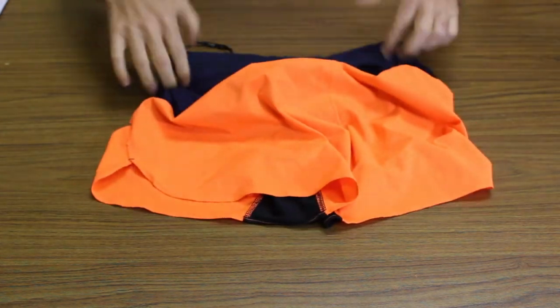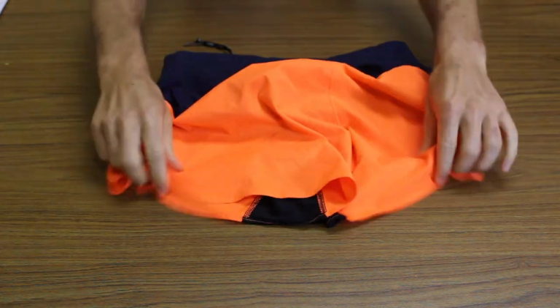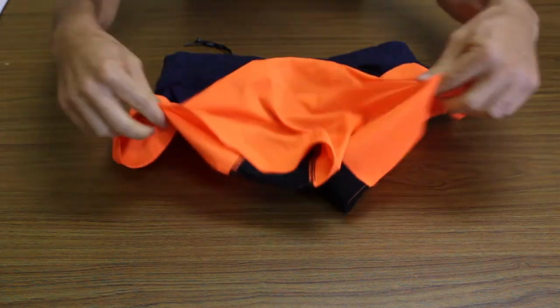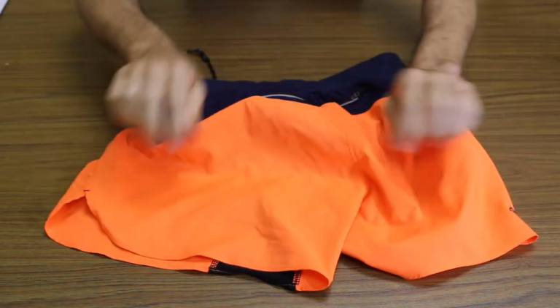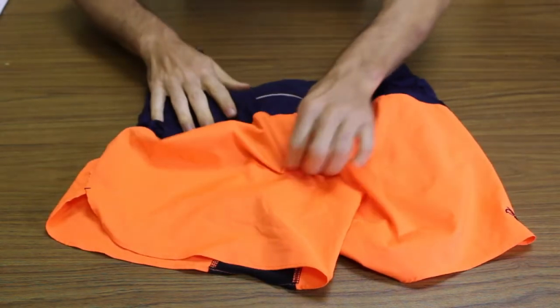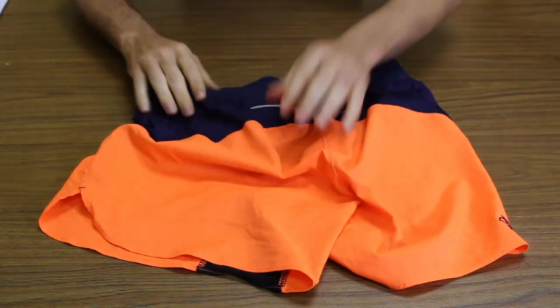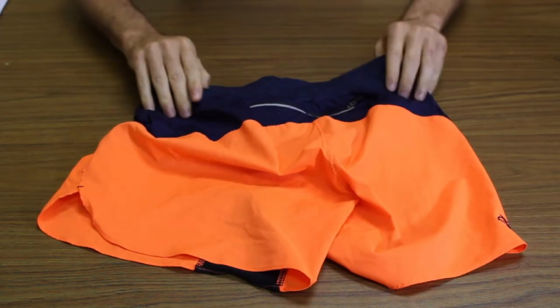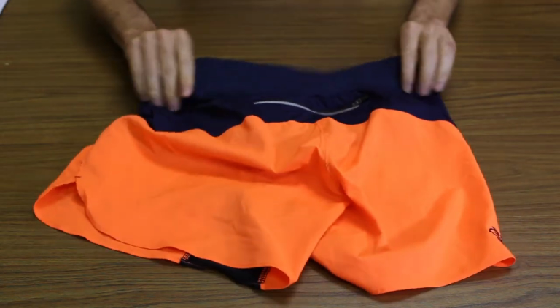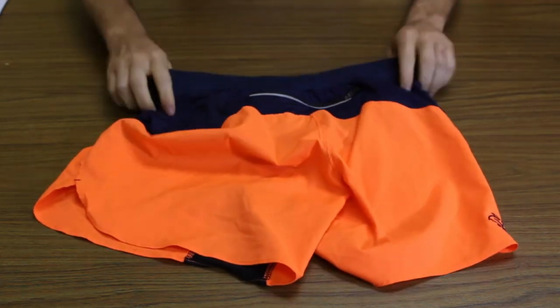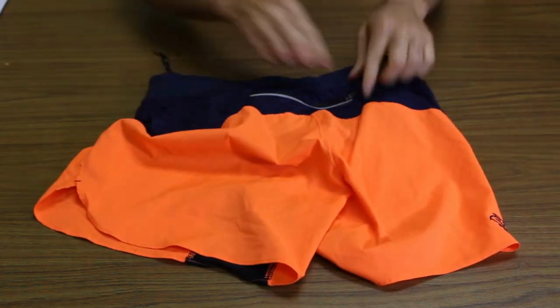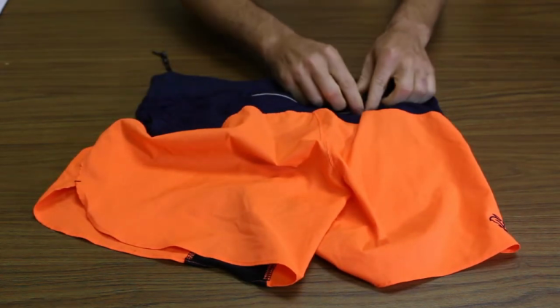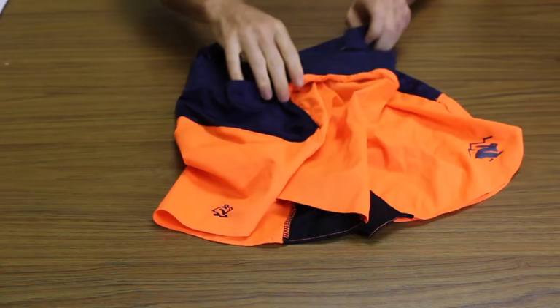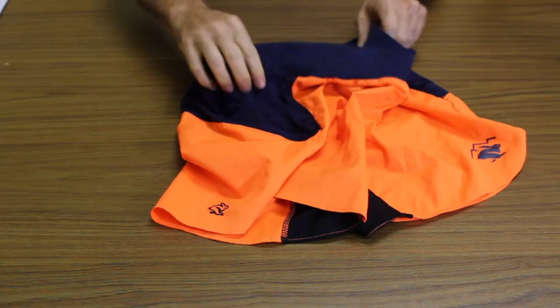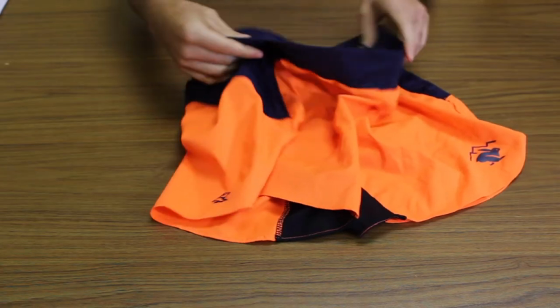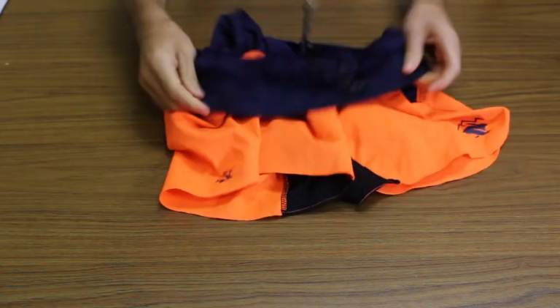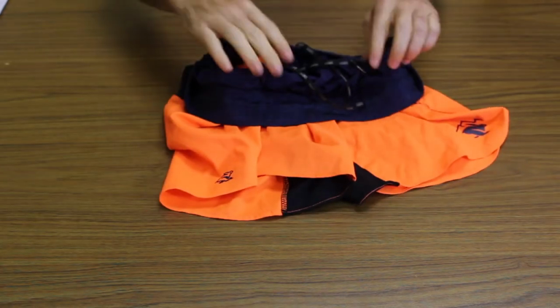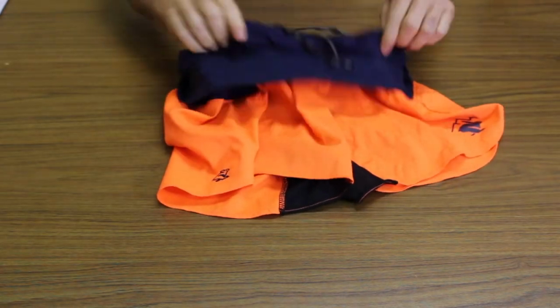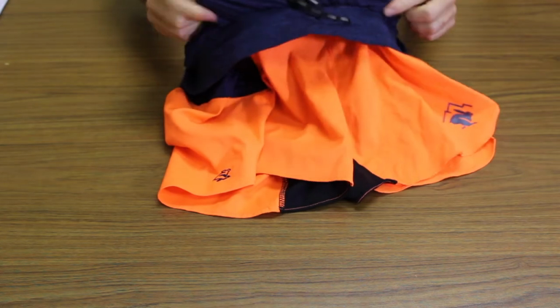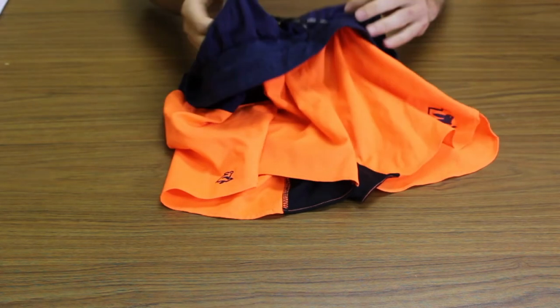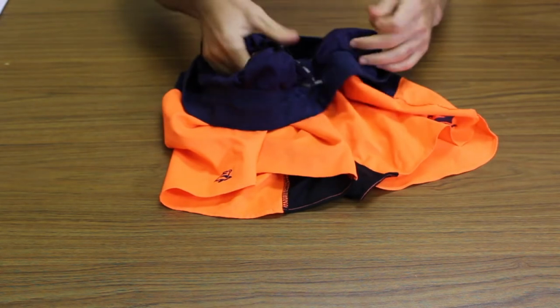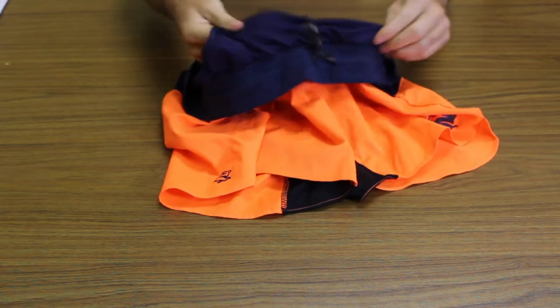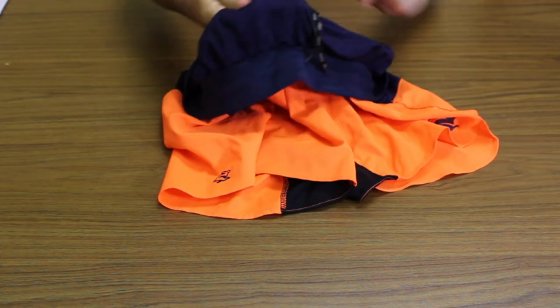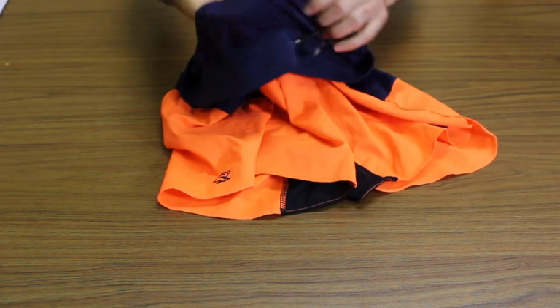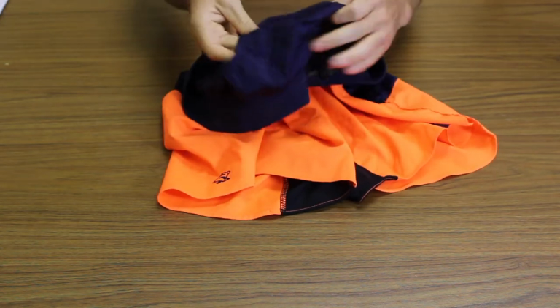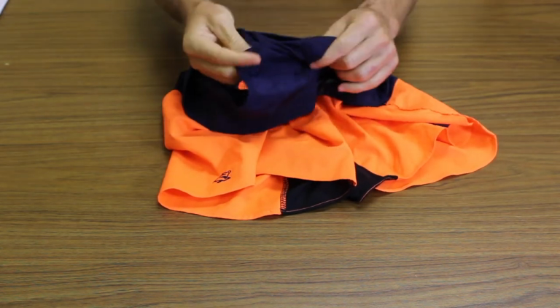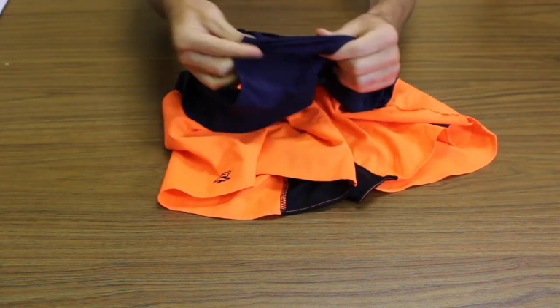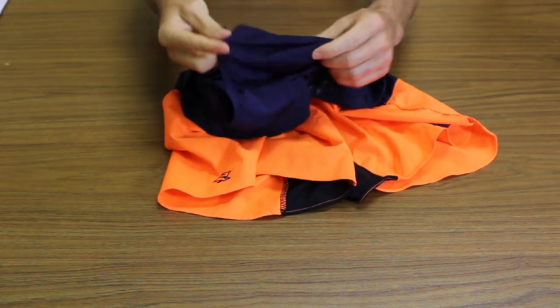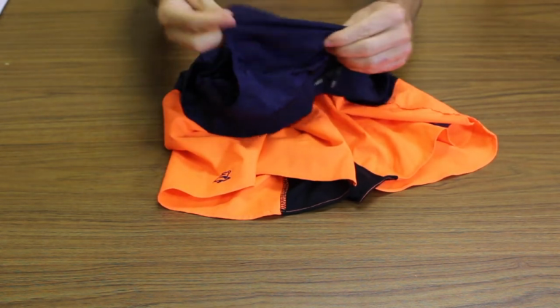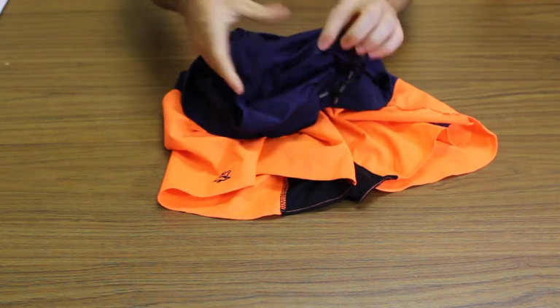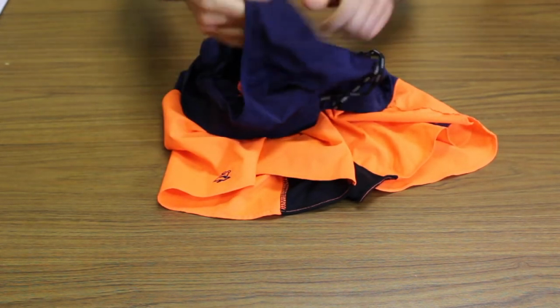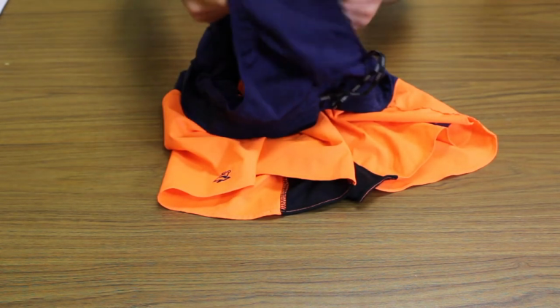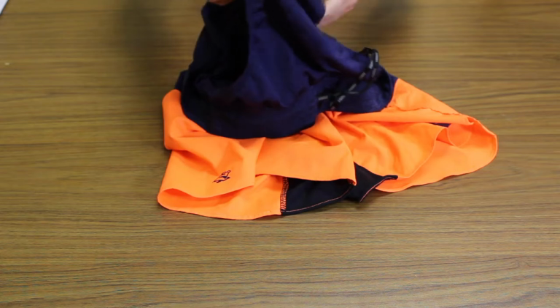The material seems to dry maybe 20 to 30 percent quicker than other shorts I own, which also seems to help in wicking sweat away on hotter days. Chafing has been kept to a minimum — I don't know that that's all the liner design, but I'm going to give it some credit.